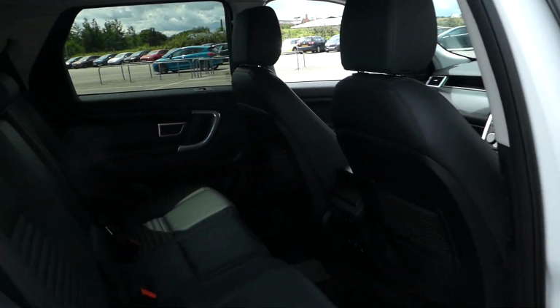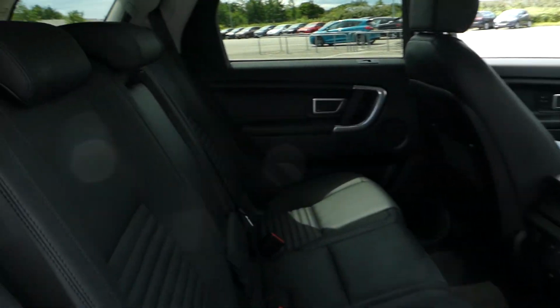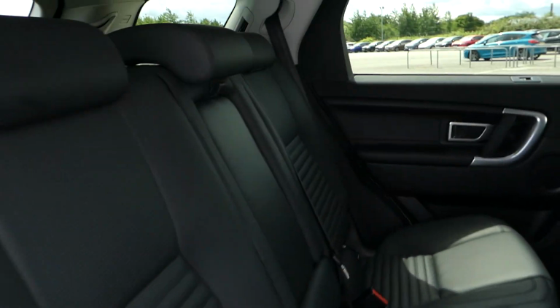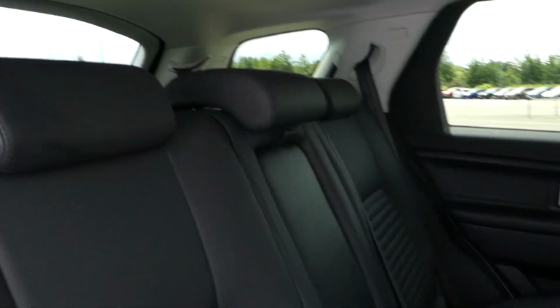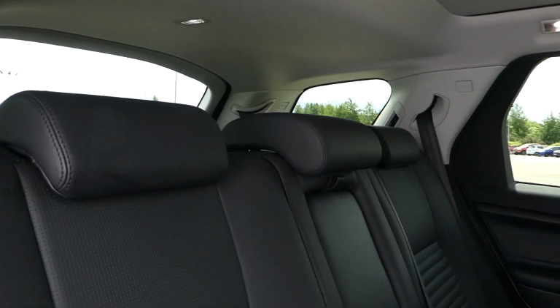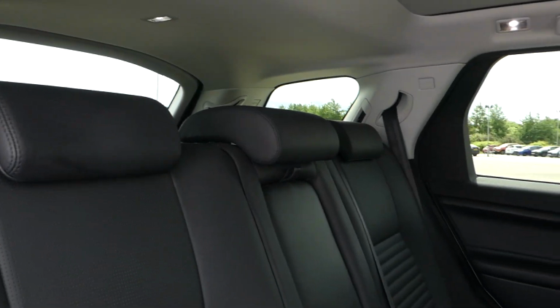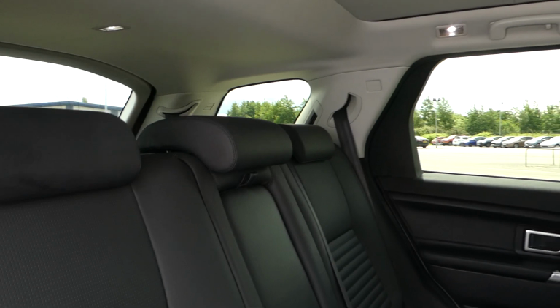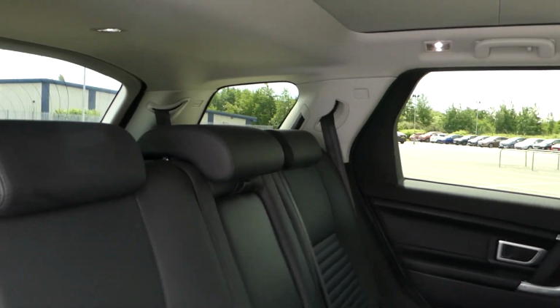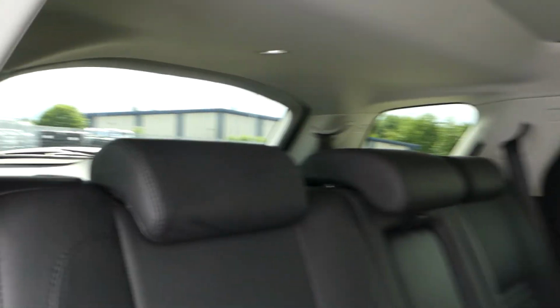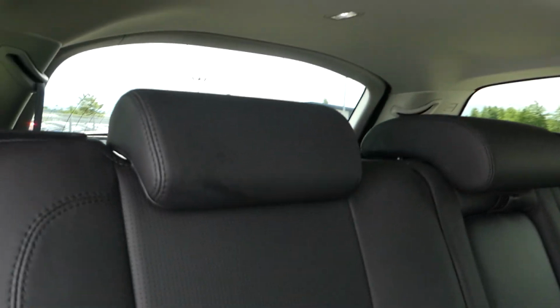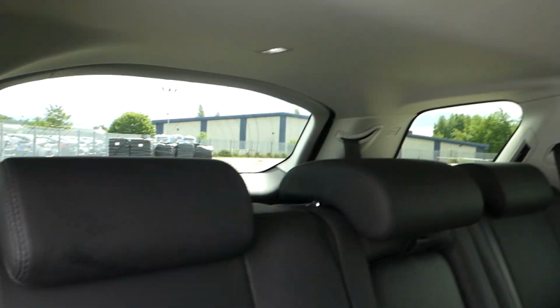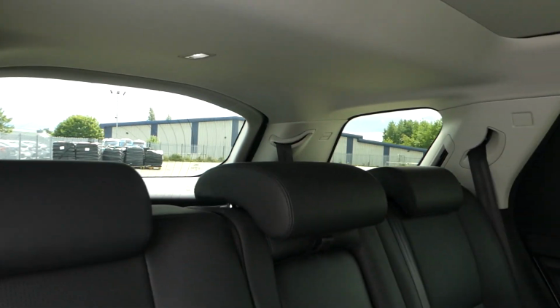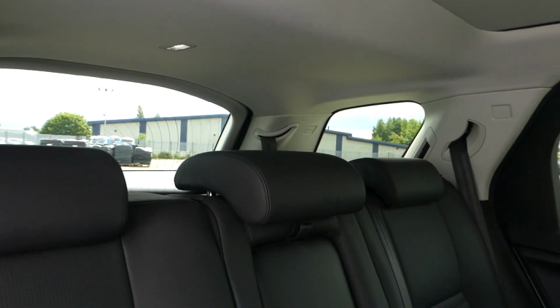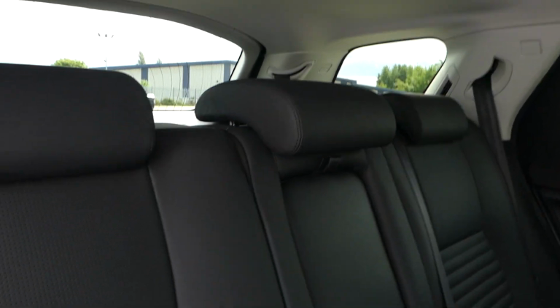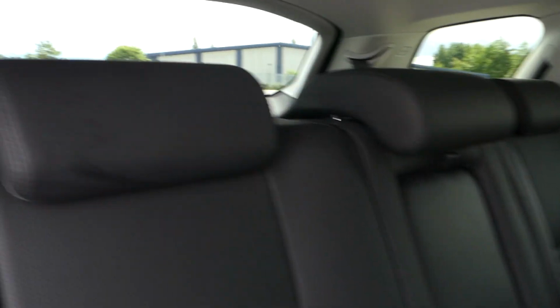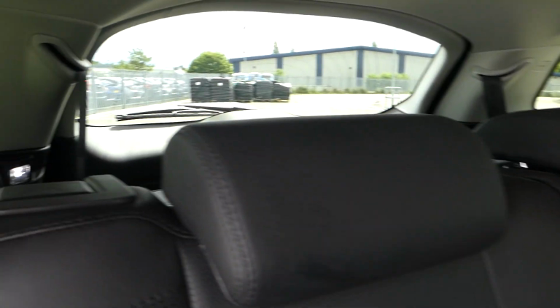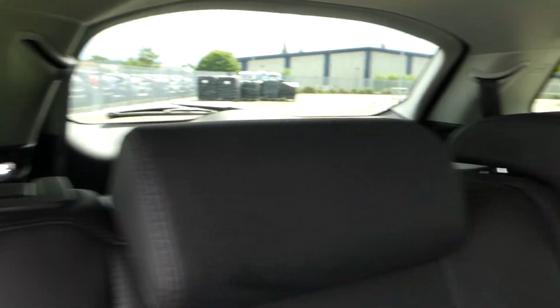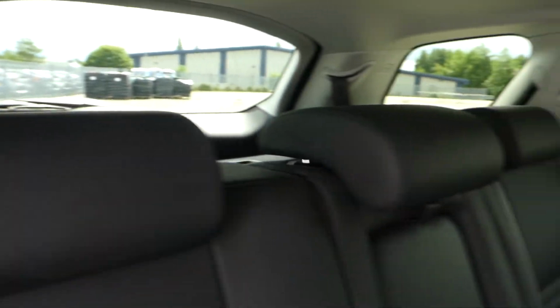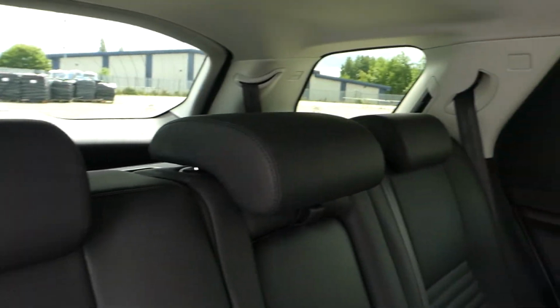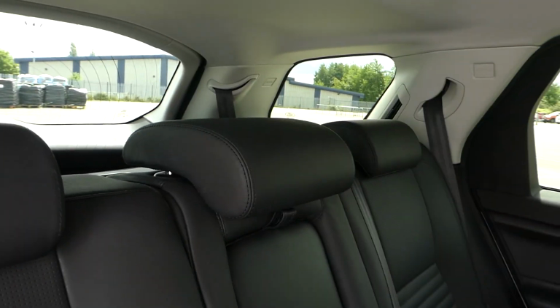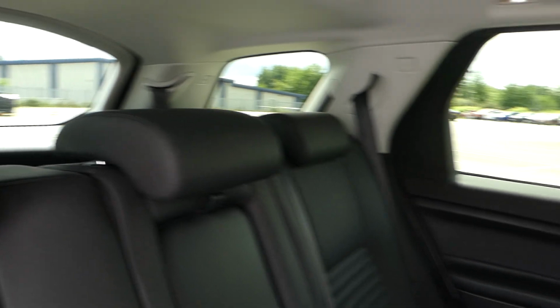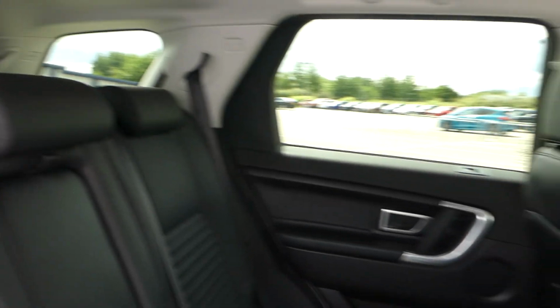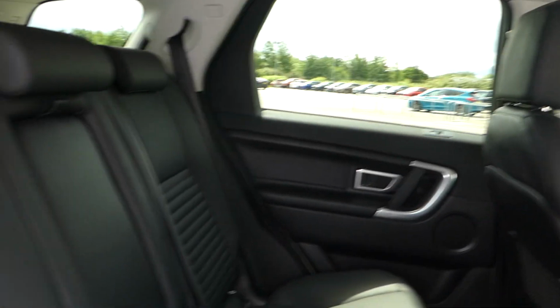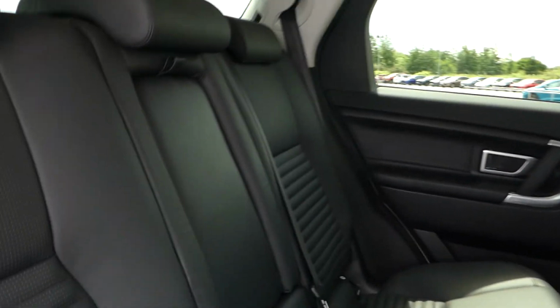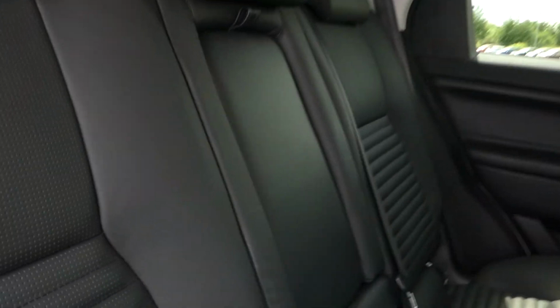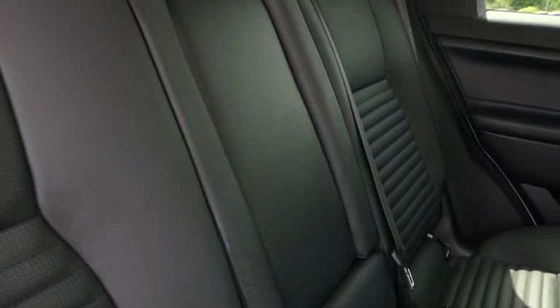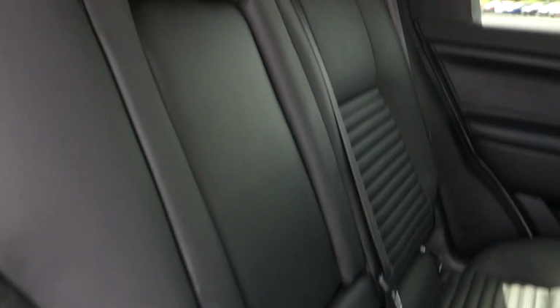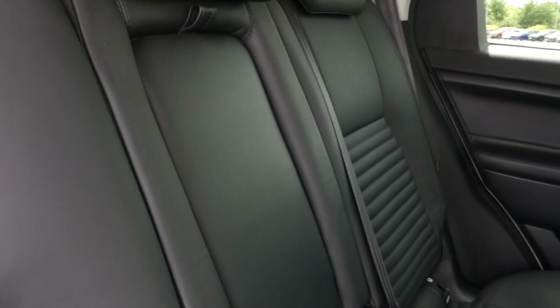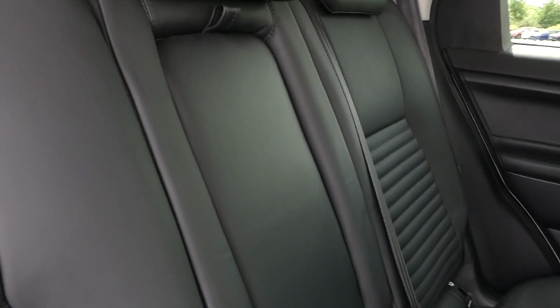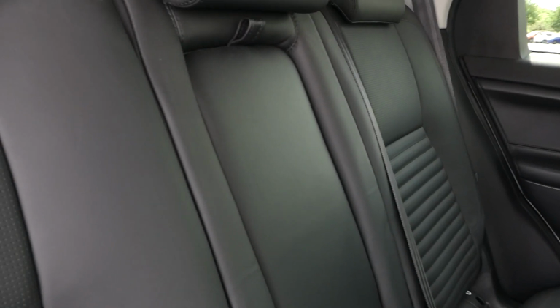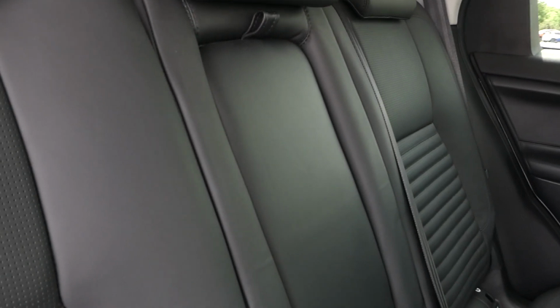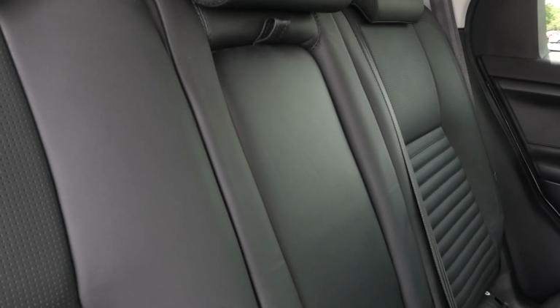If you don't want the seven seats, the boot can be as big as this. The regular rear seats are leather vented and there are ISOFIX points on the two outers. We have three headrests and three seatbelts, and the centre section comes down to reveal an armrest should you wish.